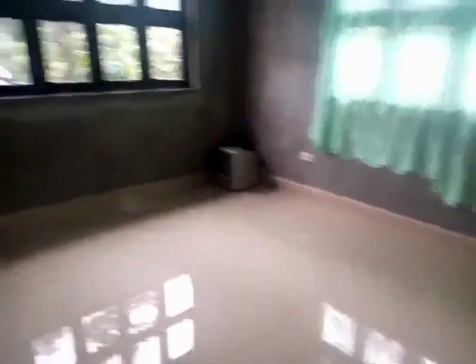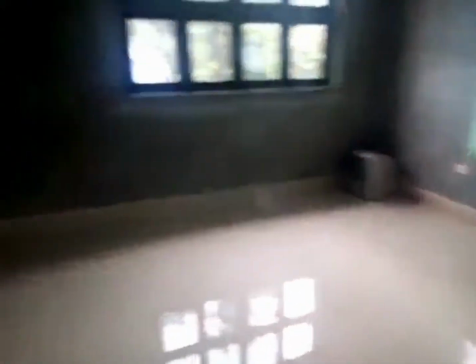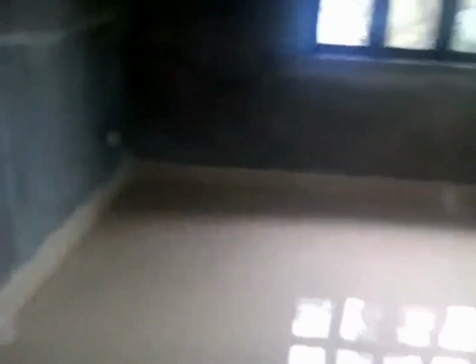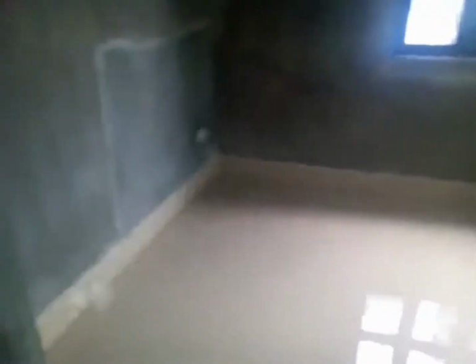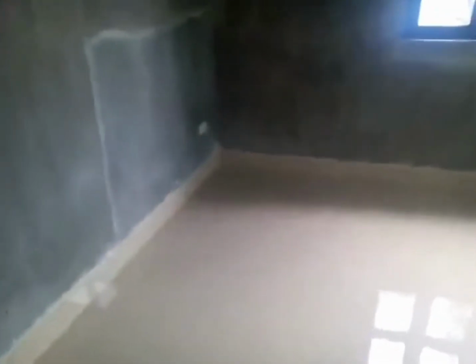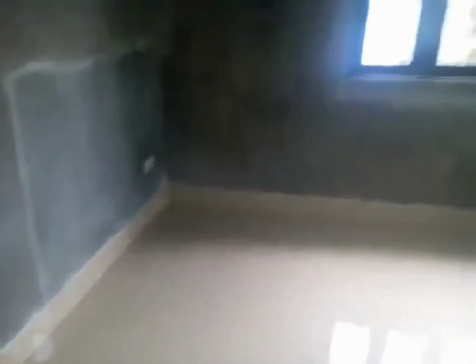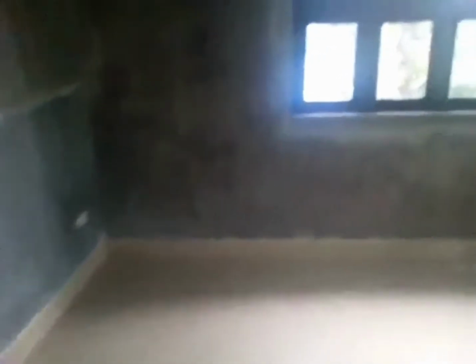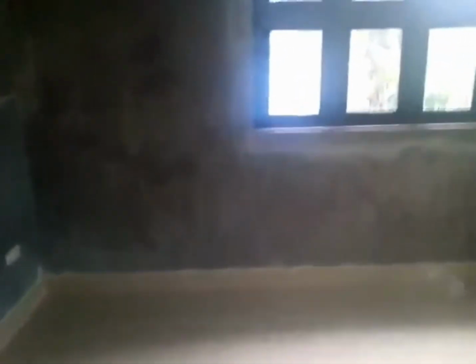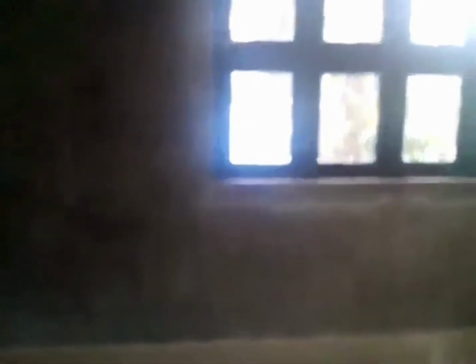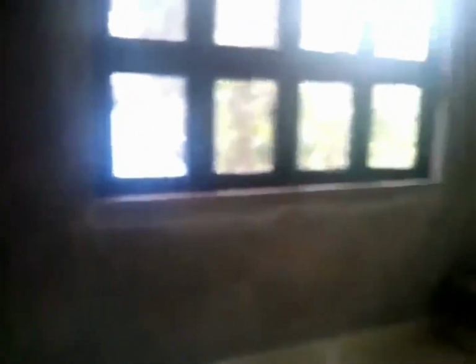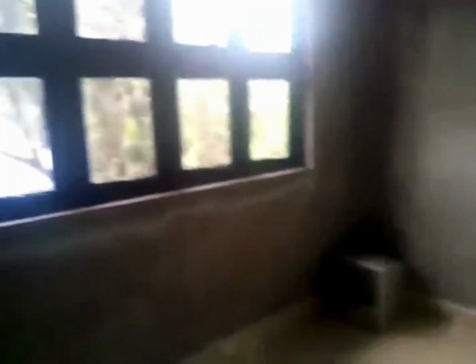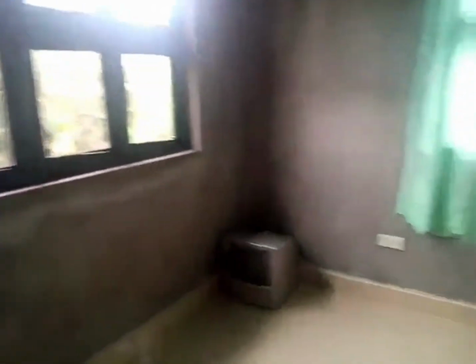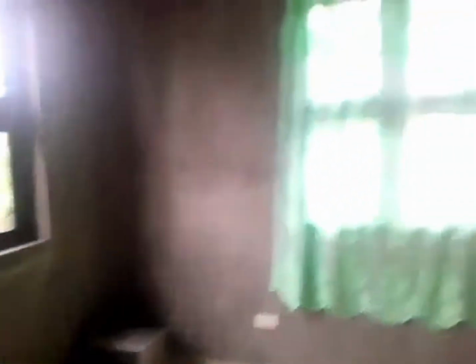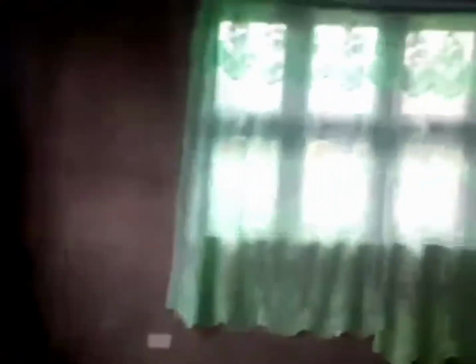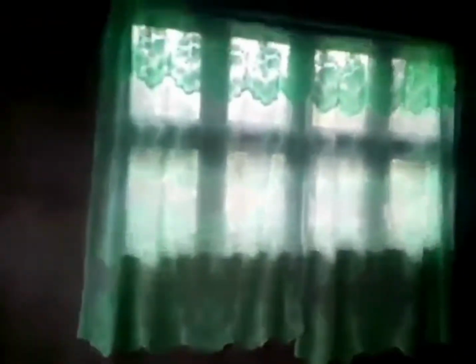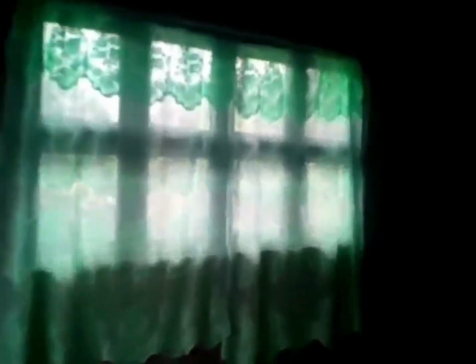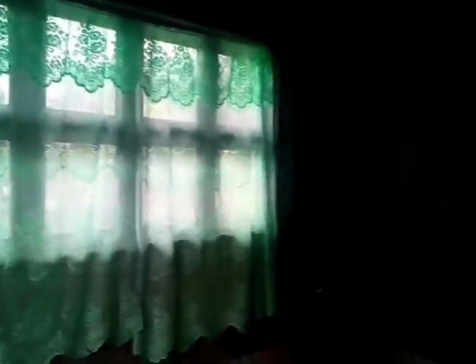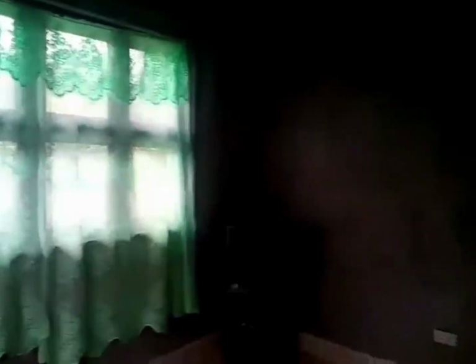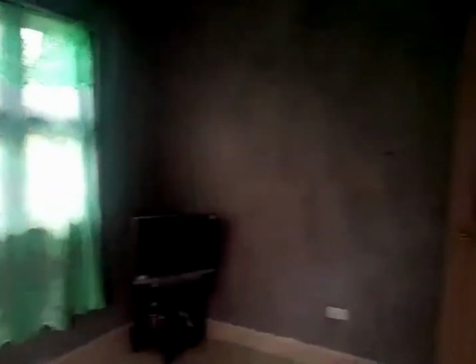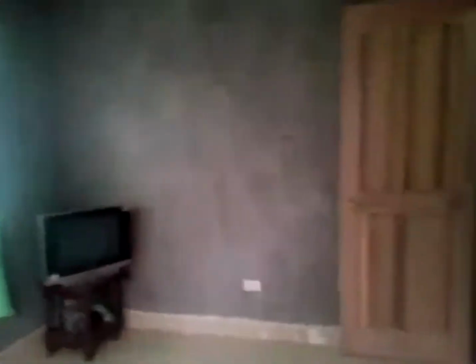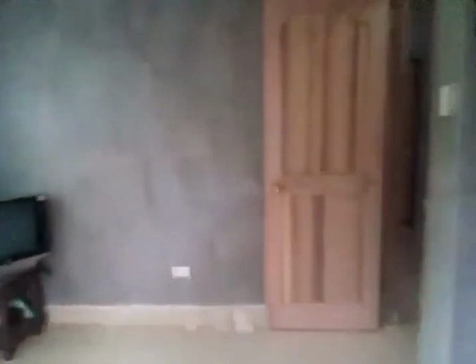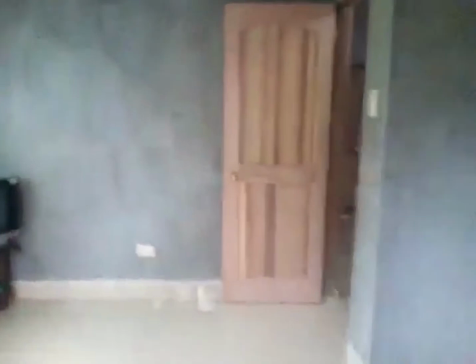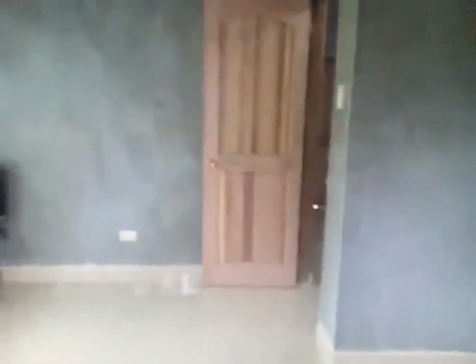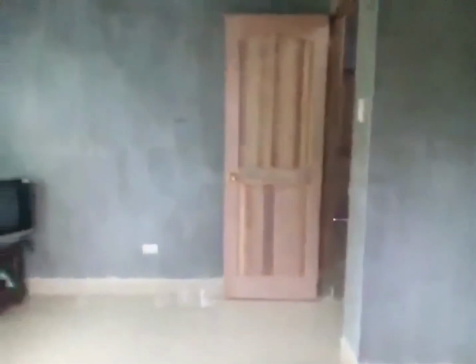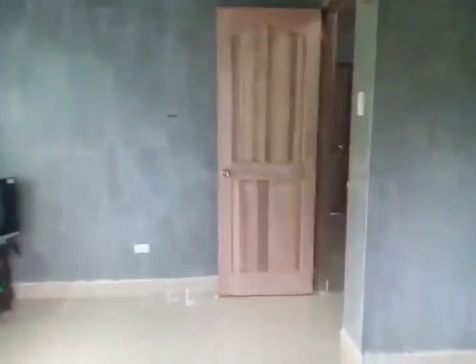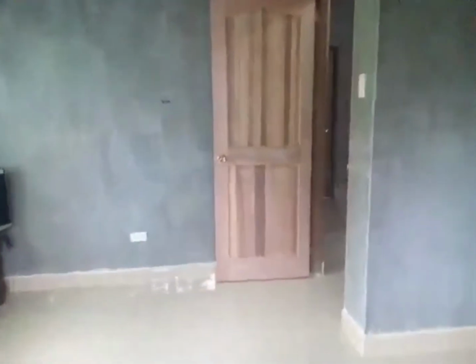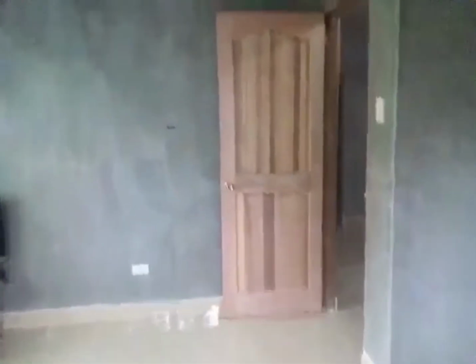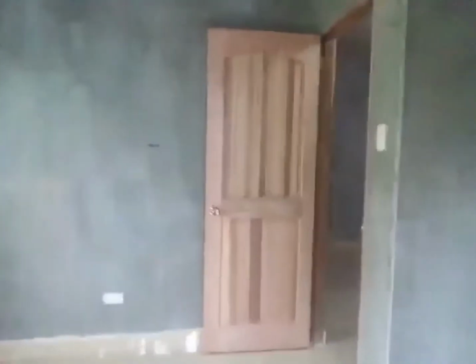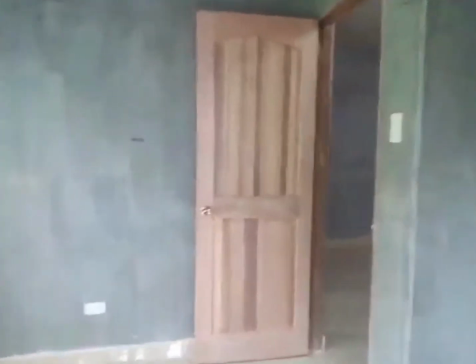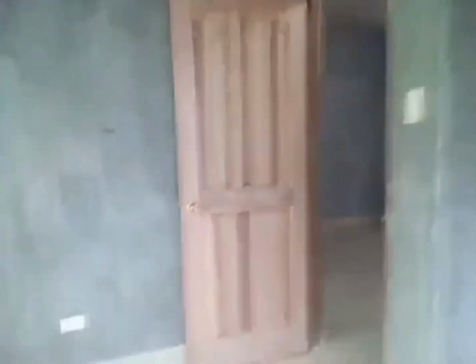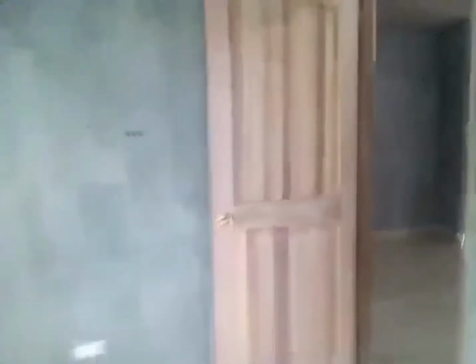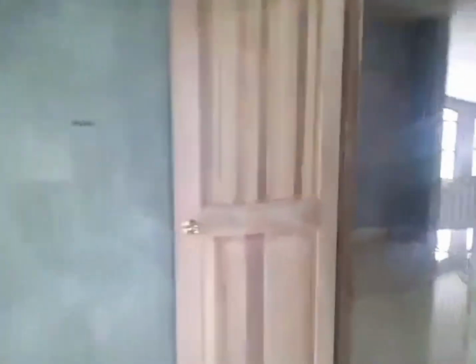That is the guest room. All the windows are done, and only the paint is left.